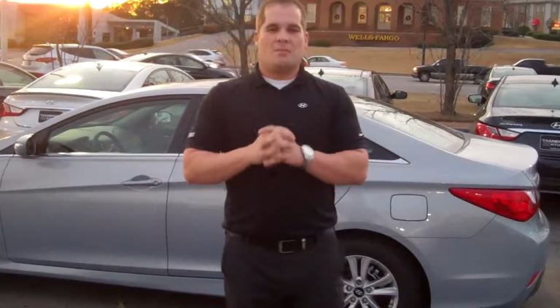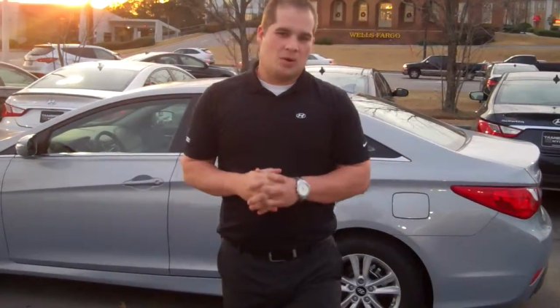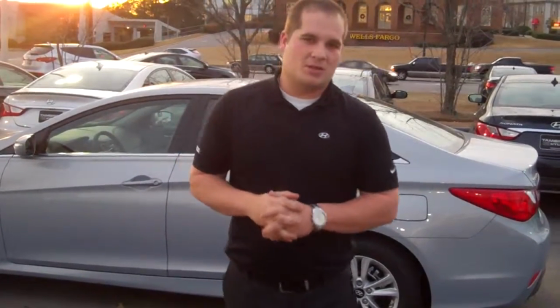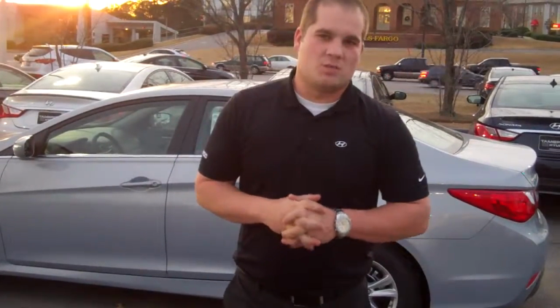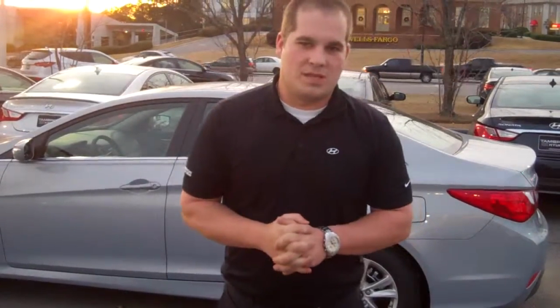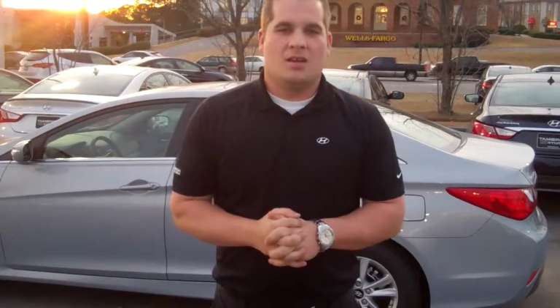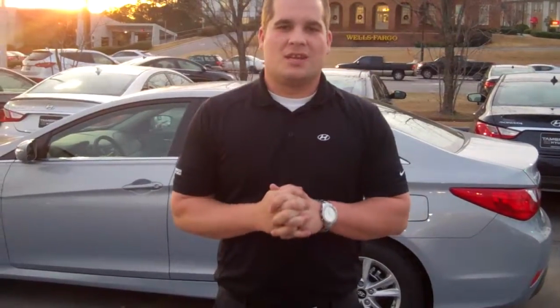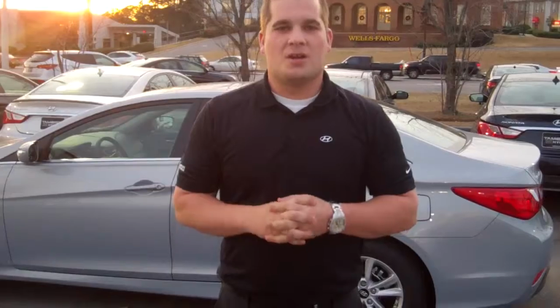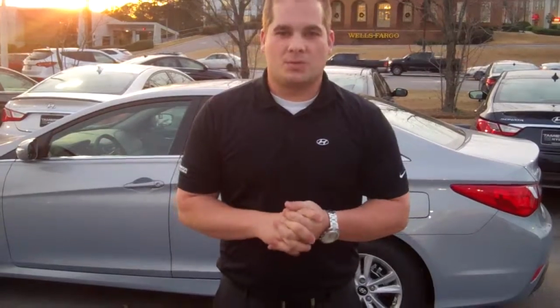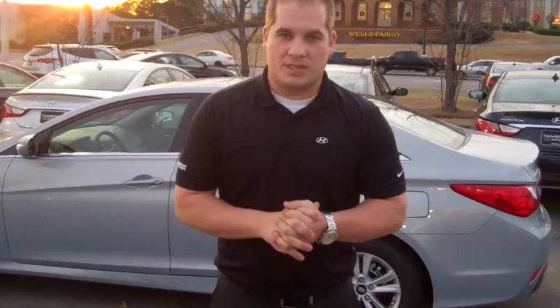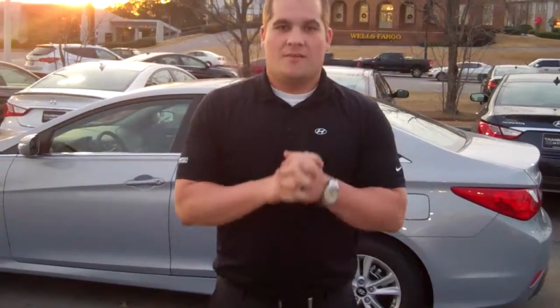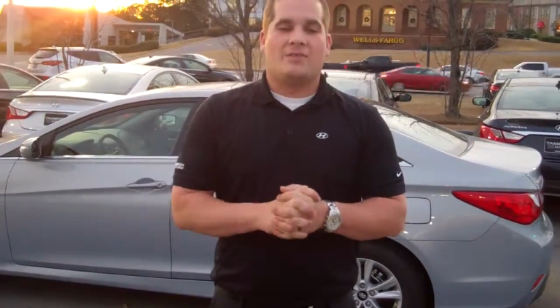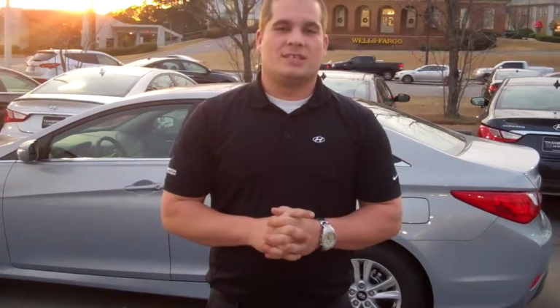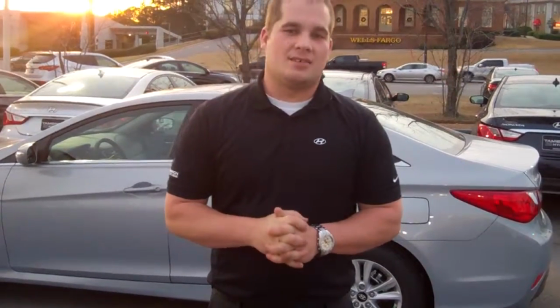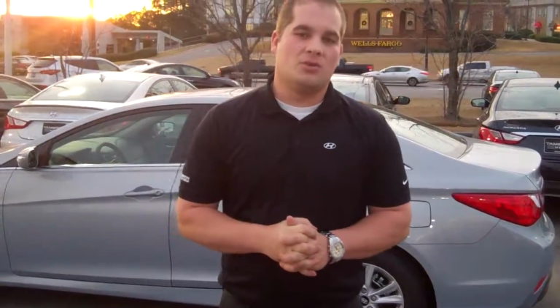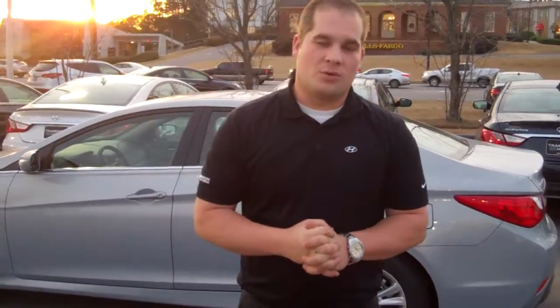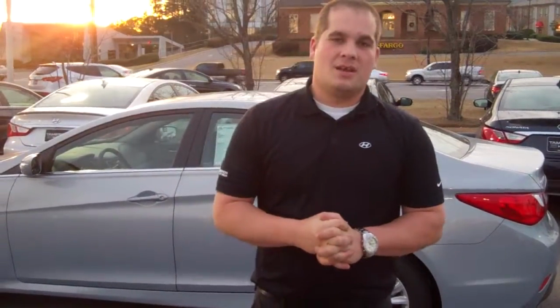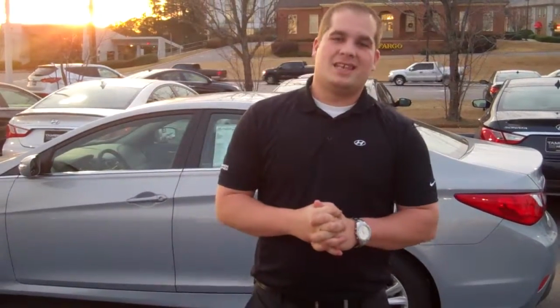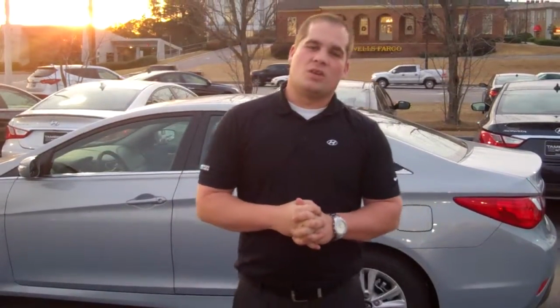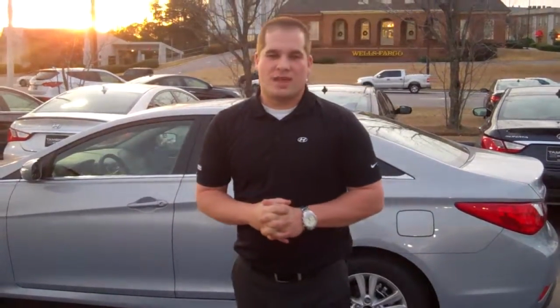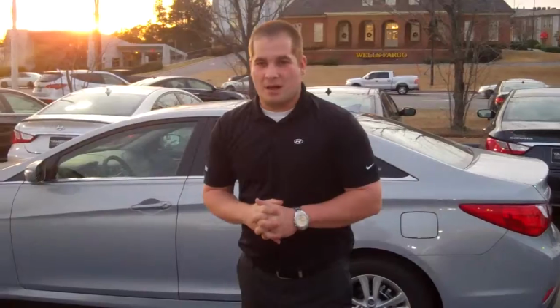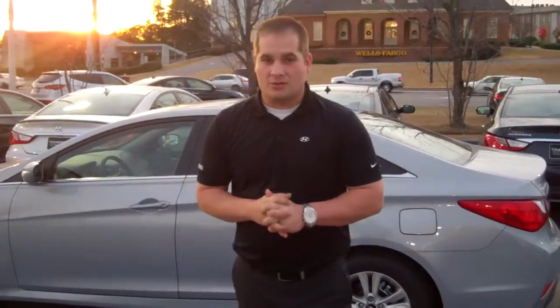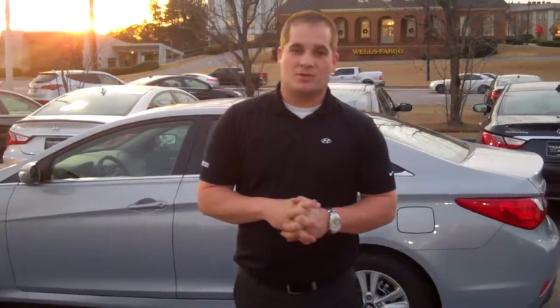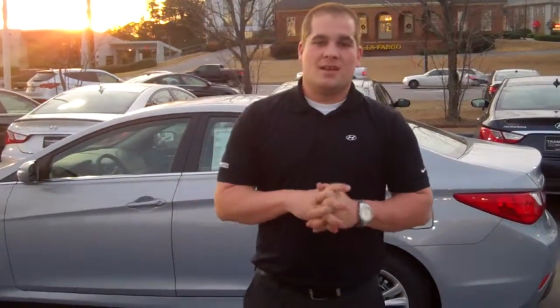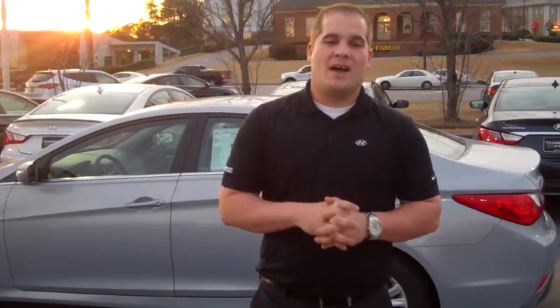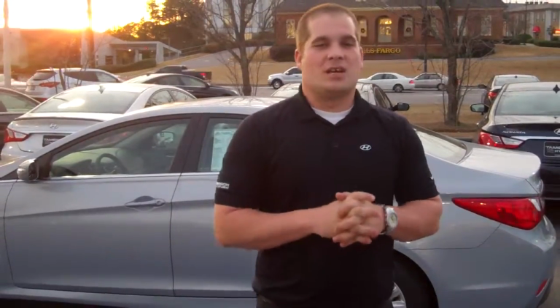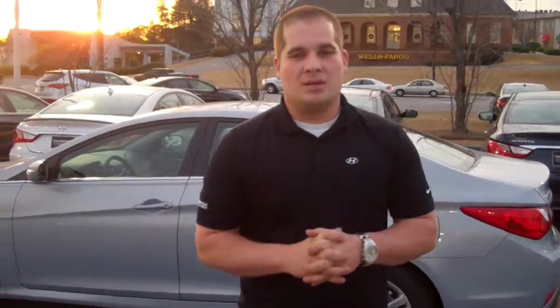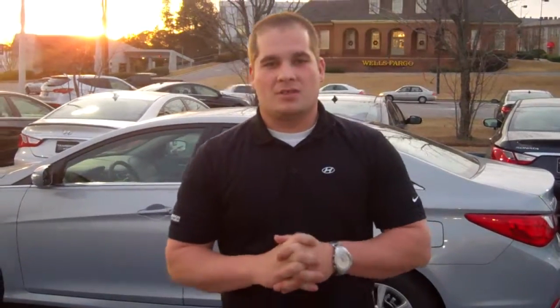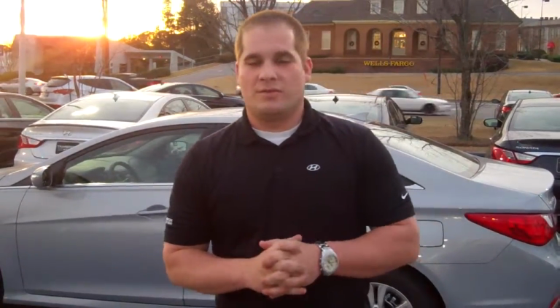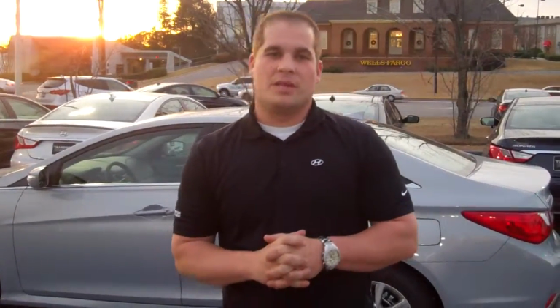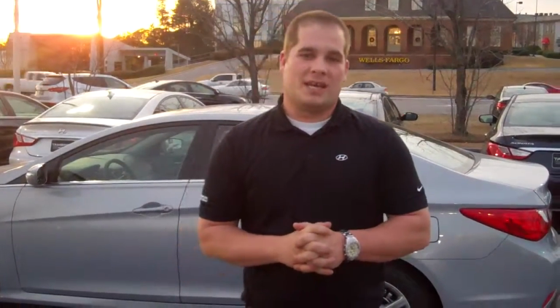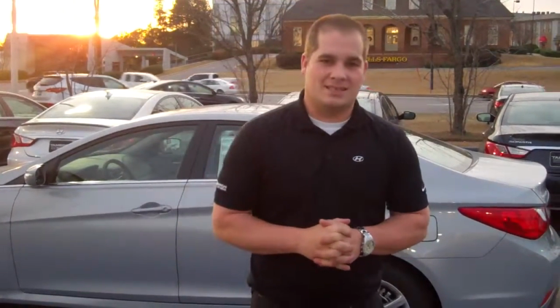The best part about this car is its warranty. You're going to get America's best warranty: five-year, 60,000-mile new car warranty; a 10-year, 100,000-mile powertrain warranty; five years, unlimited mileage, 24-hour roadside assistance.